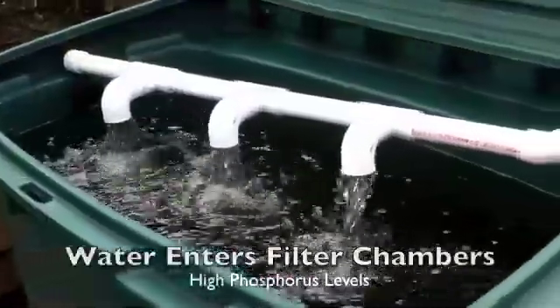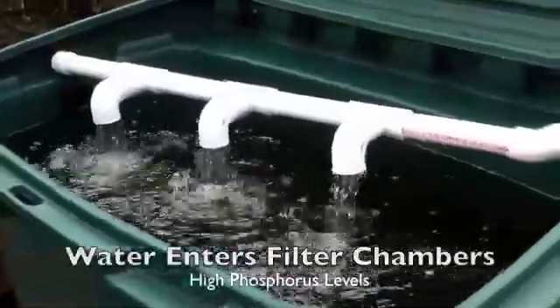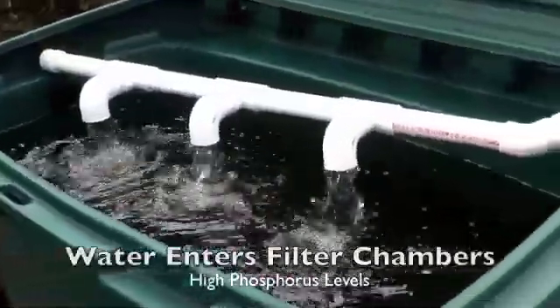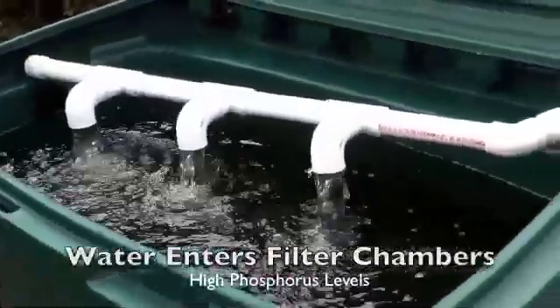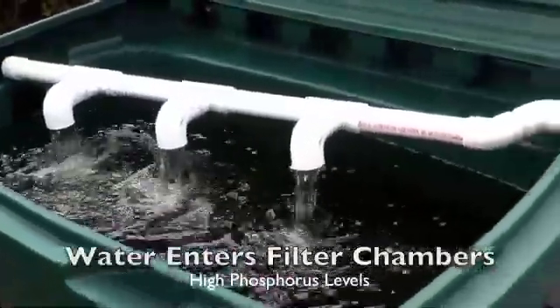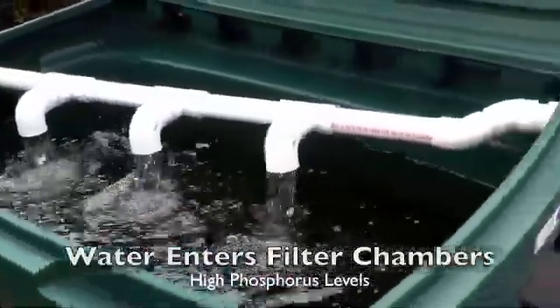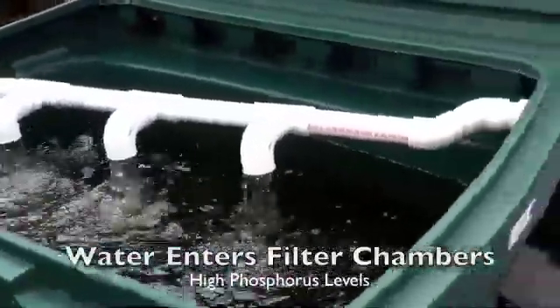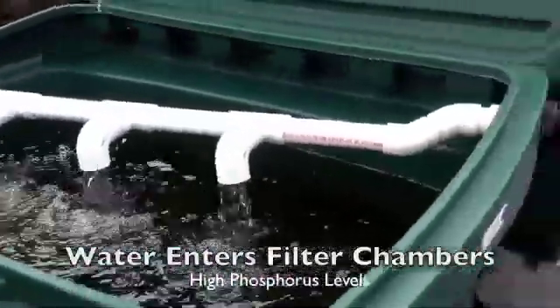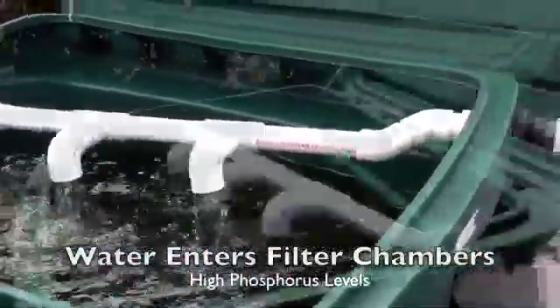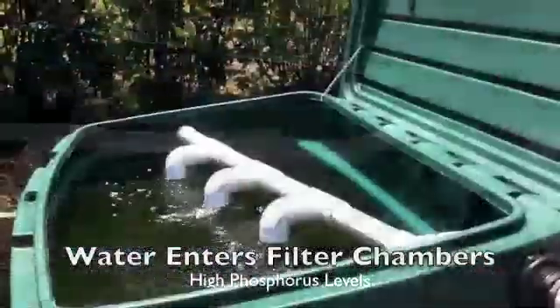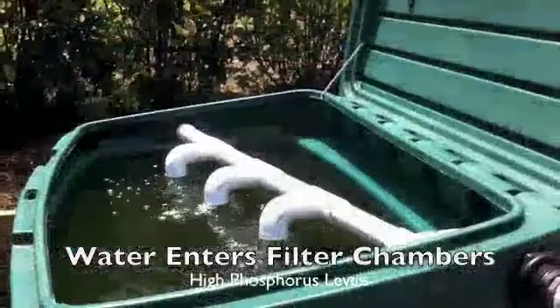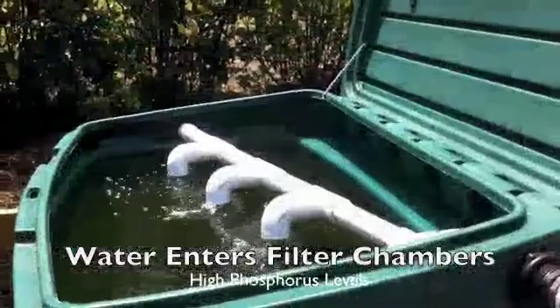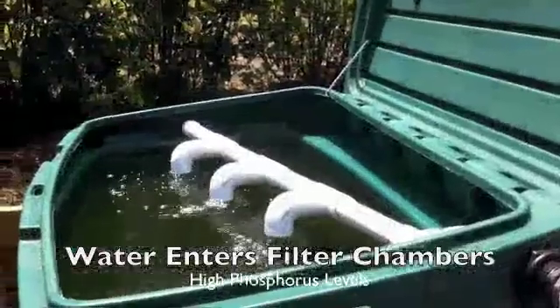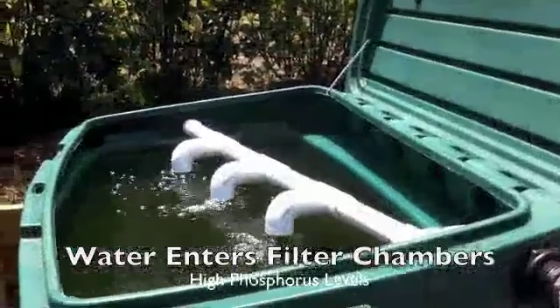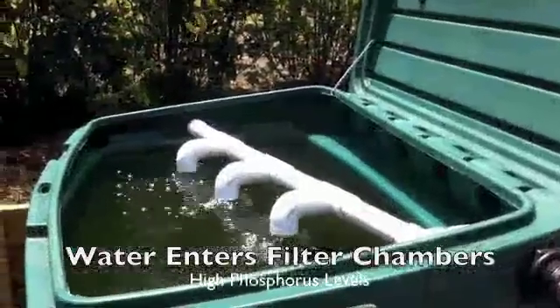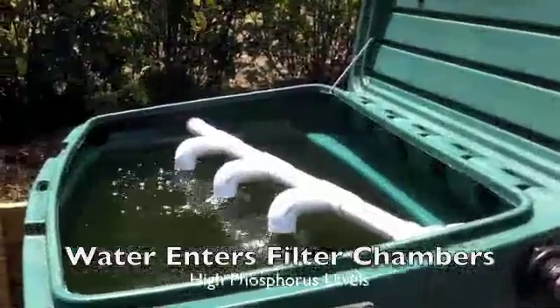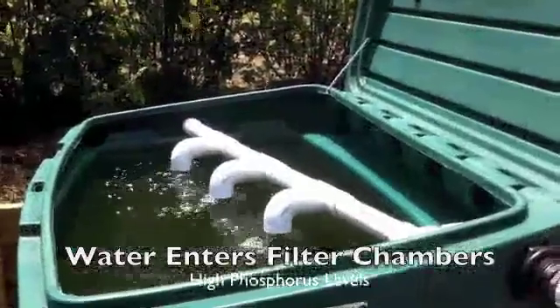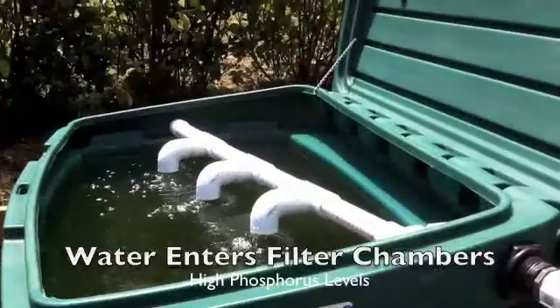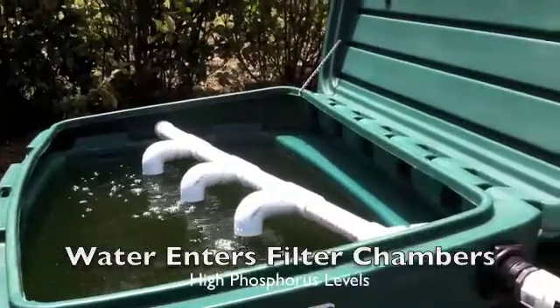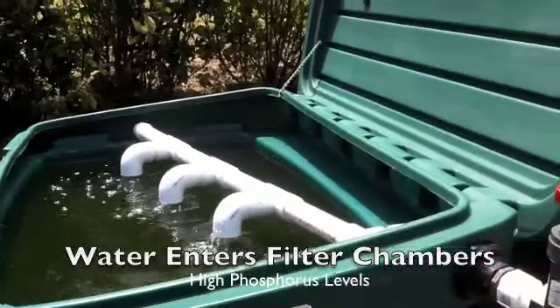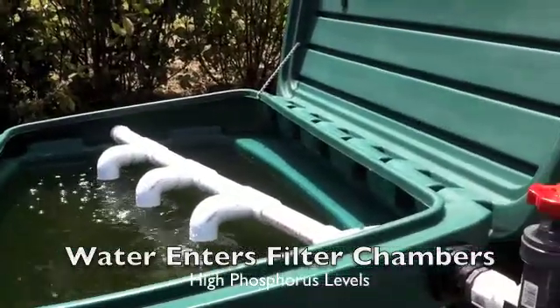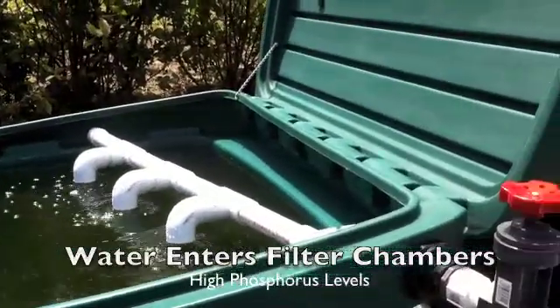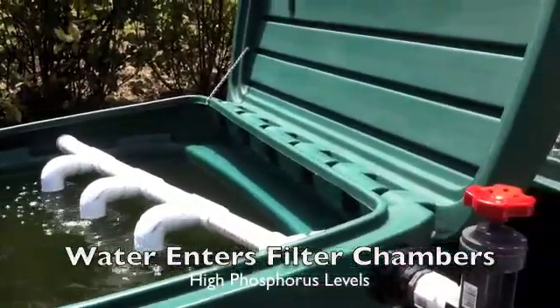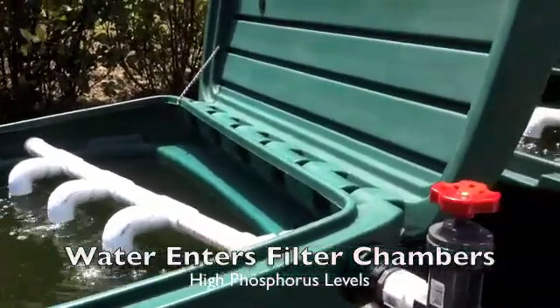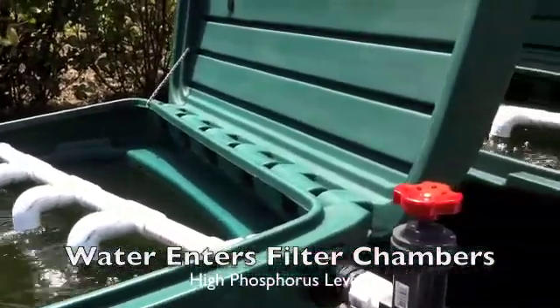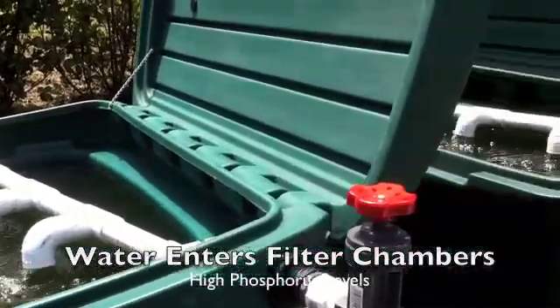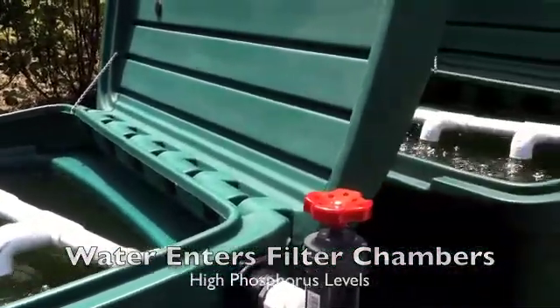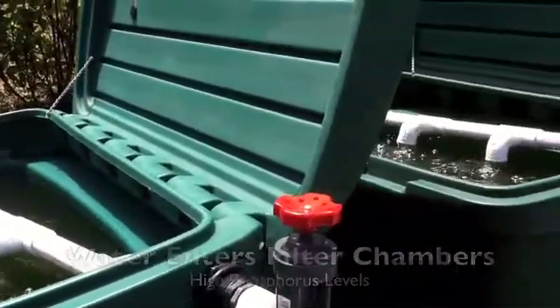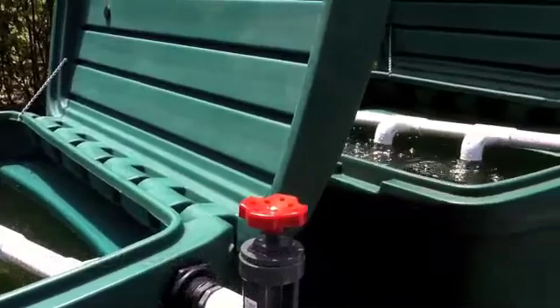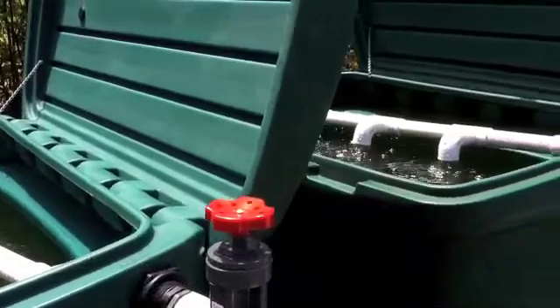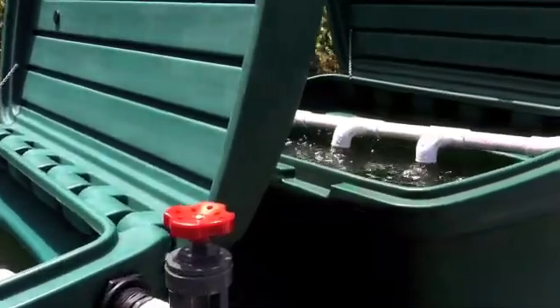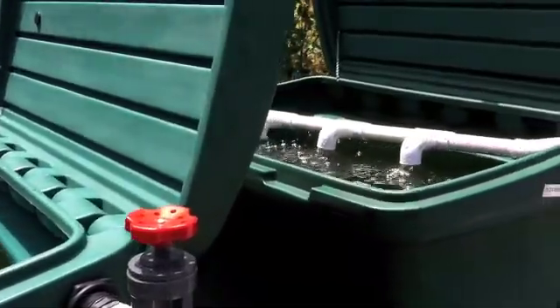The Phosphilter system acts like a large aquarium filter. Water is pumped directly into a filtration chamber that contains filtration media and removable filter pouches.